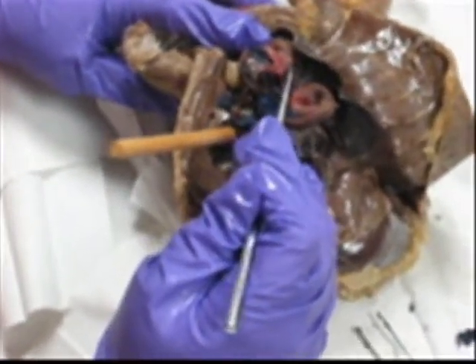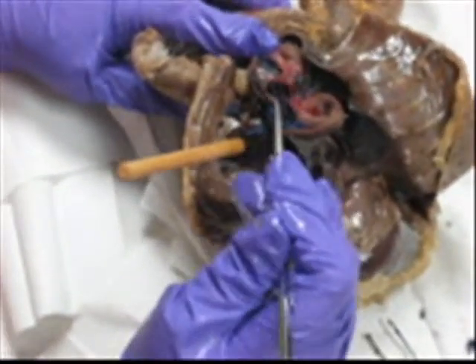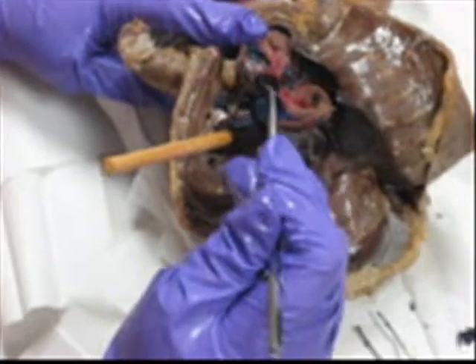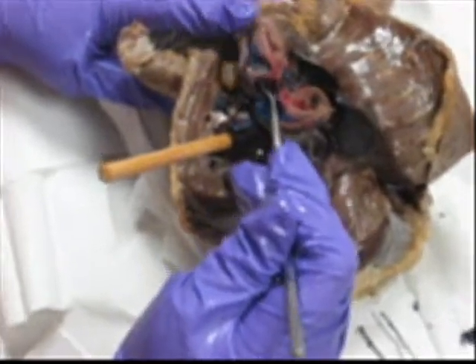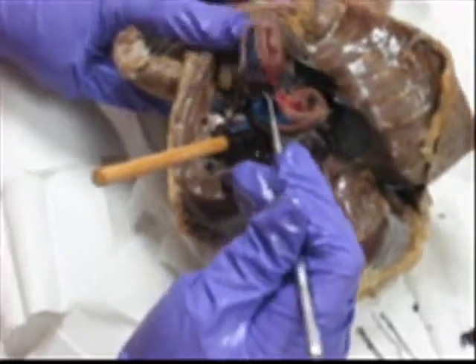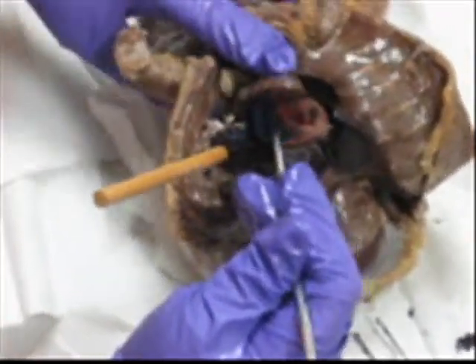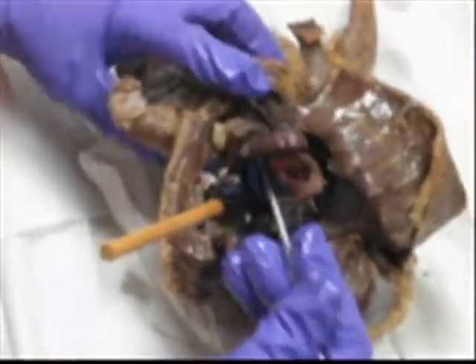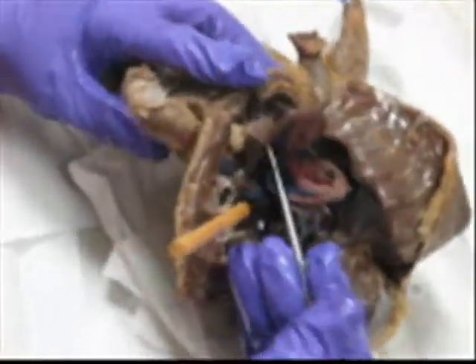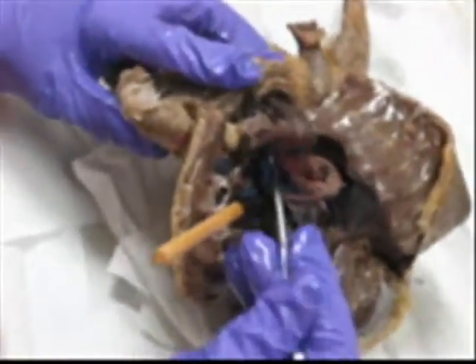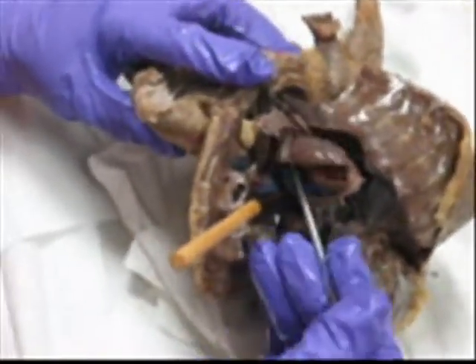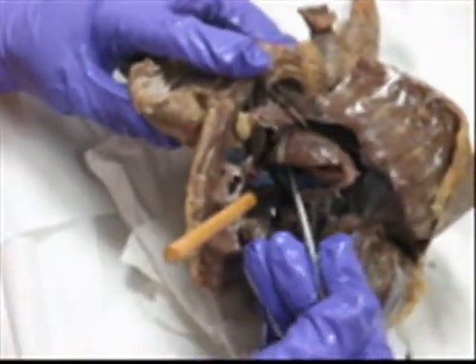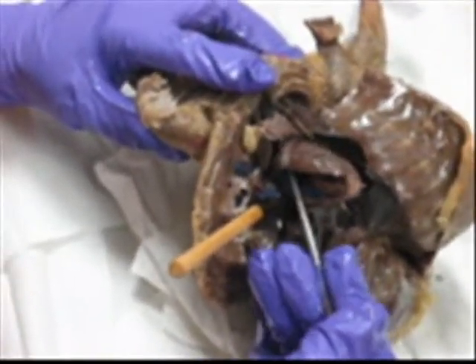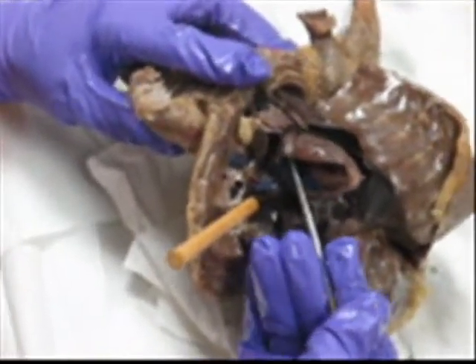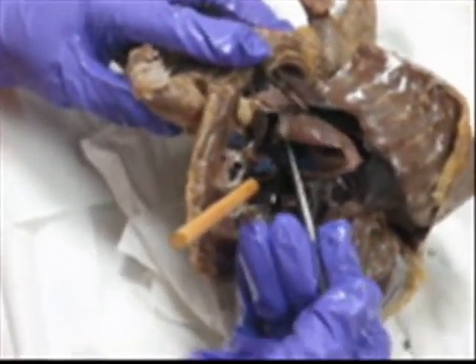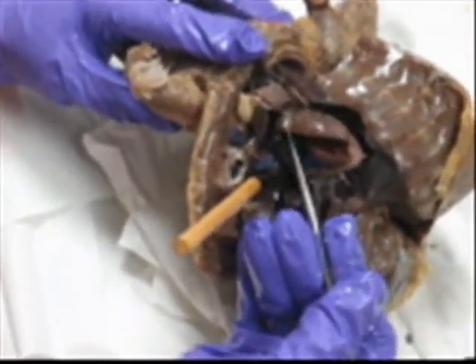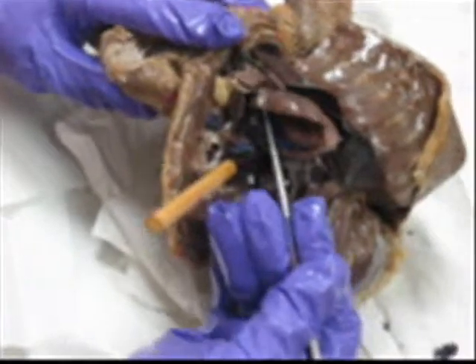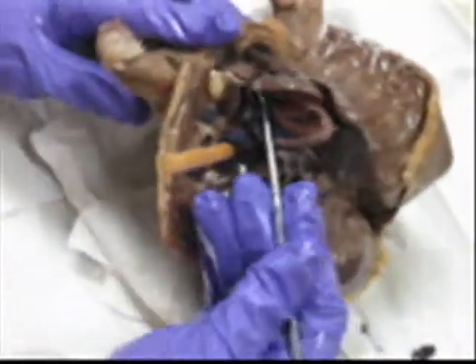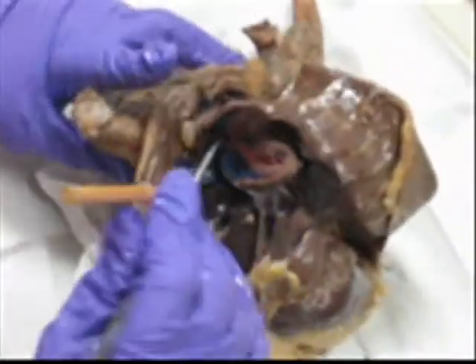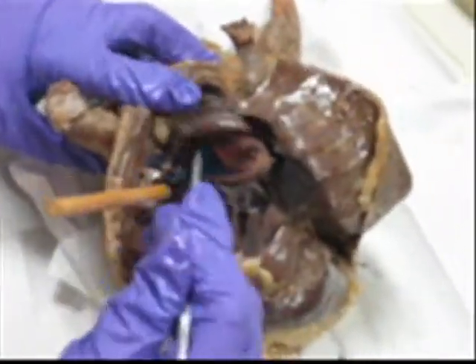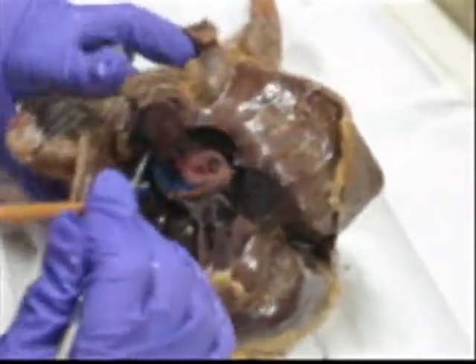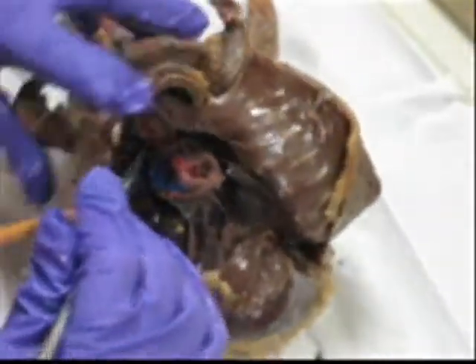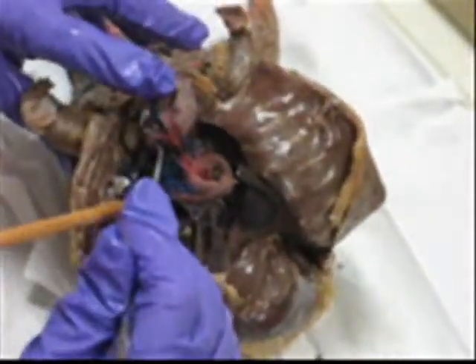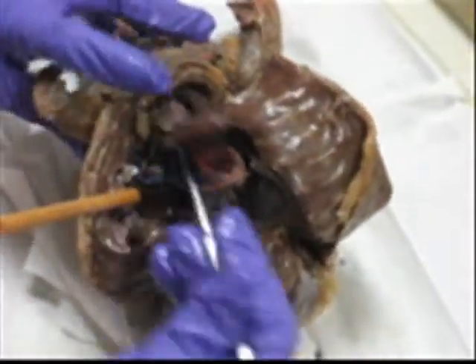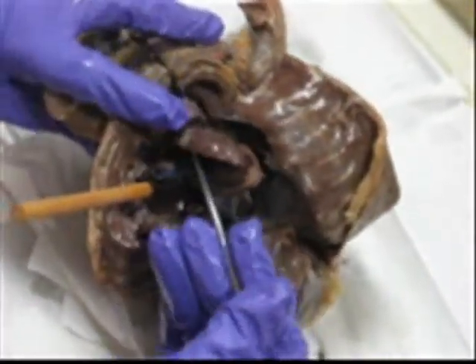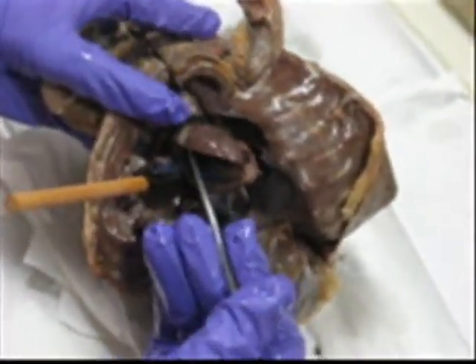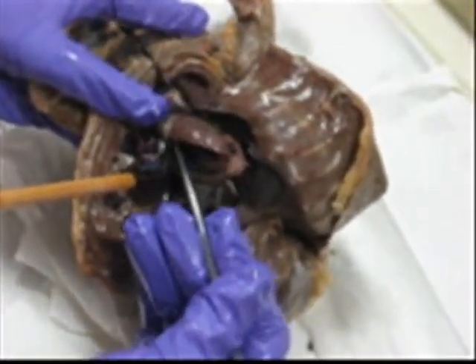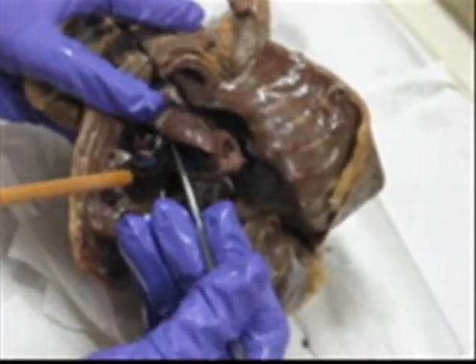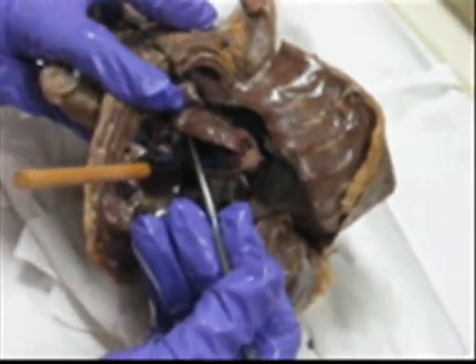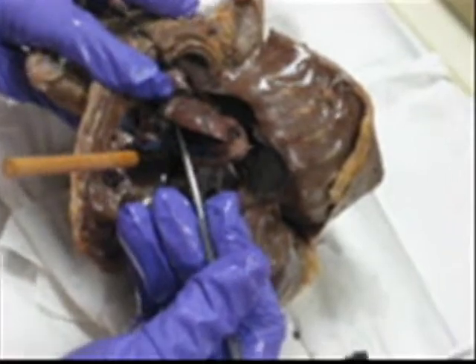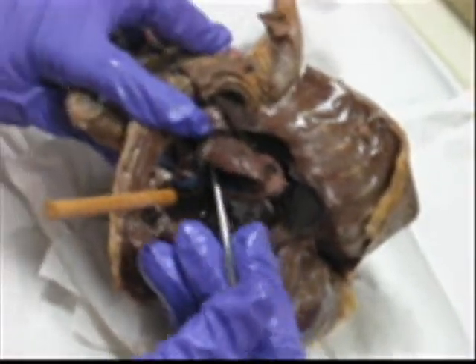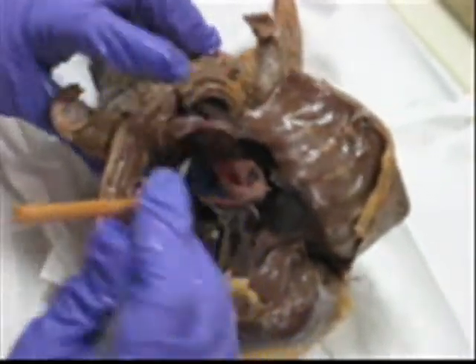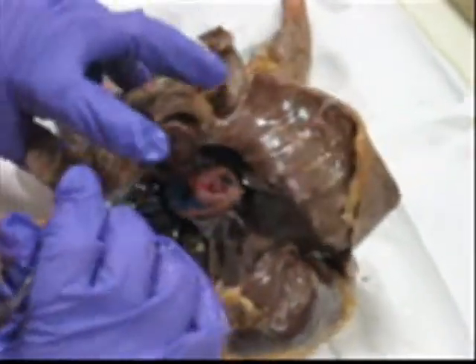If I were to stick this in here, I would be affecting or going into the auricle. Because the auricle is an extension of the atria.